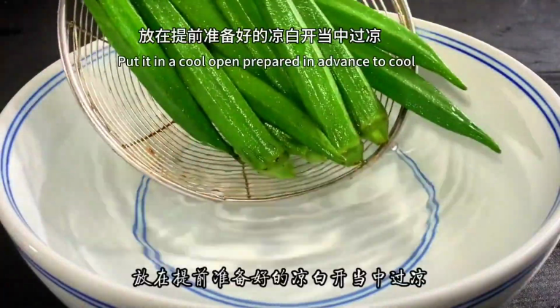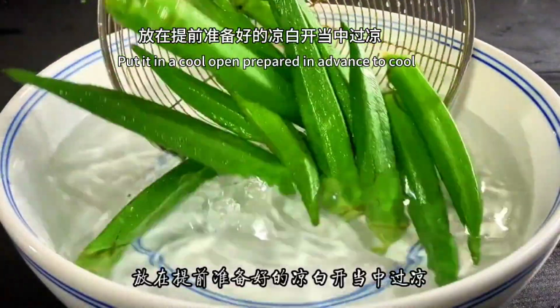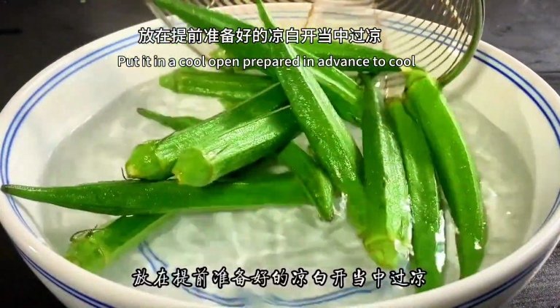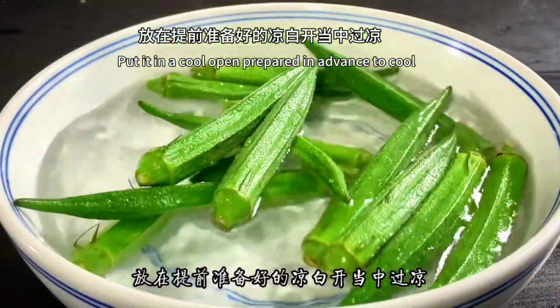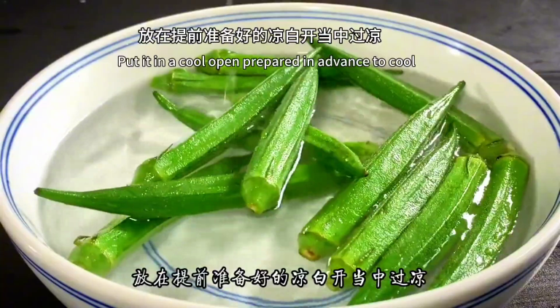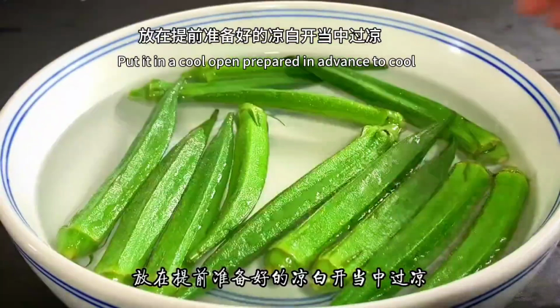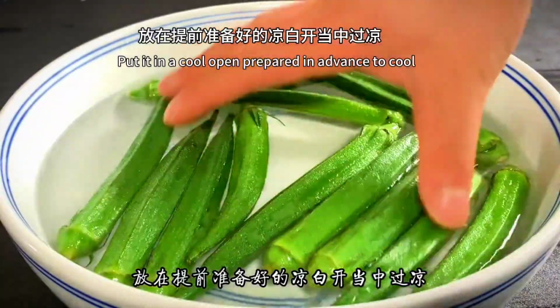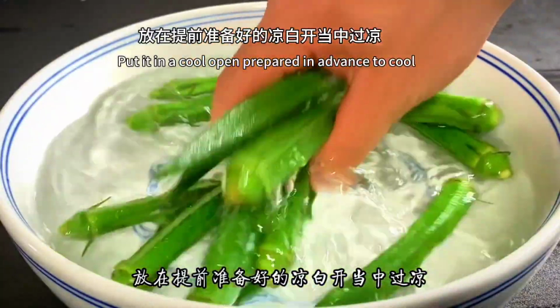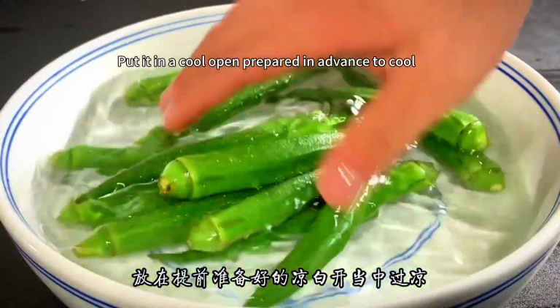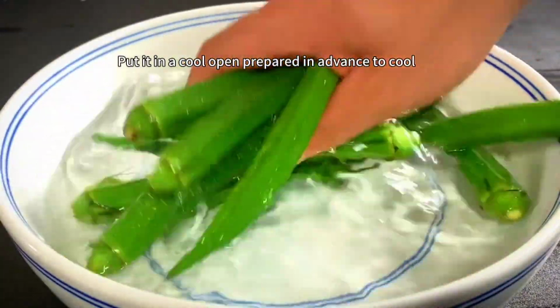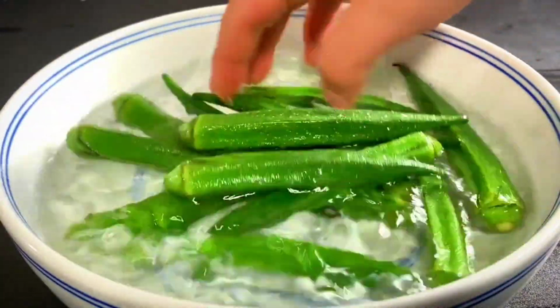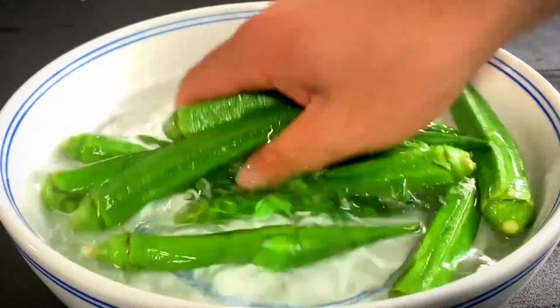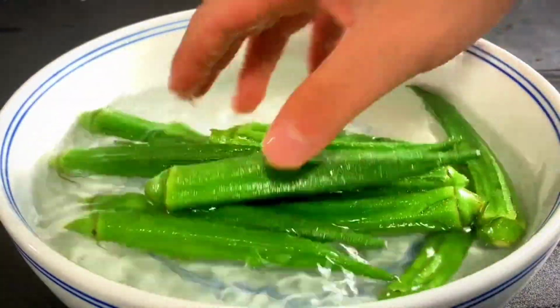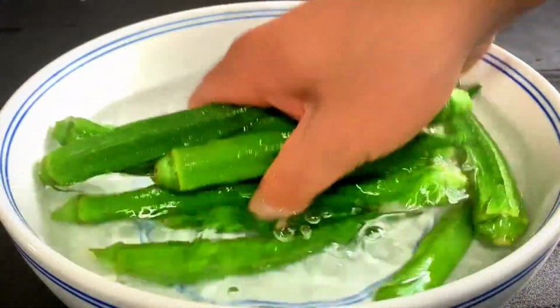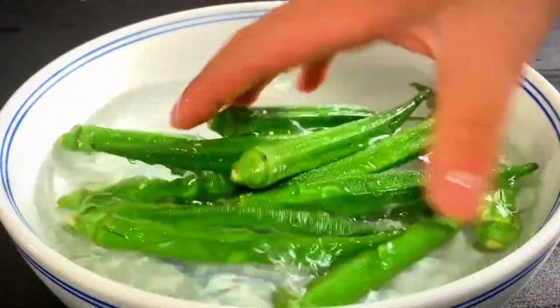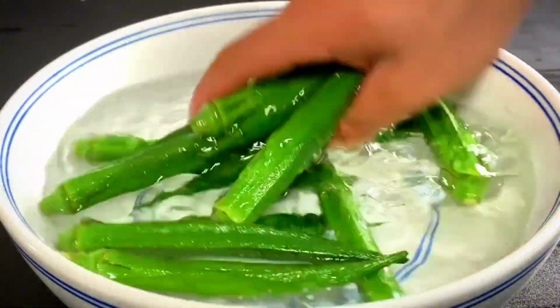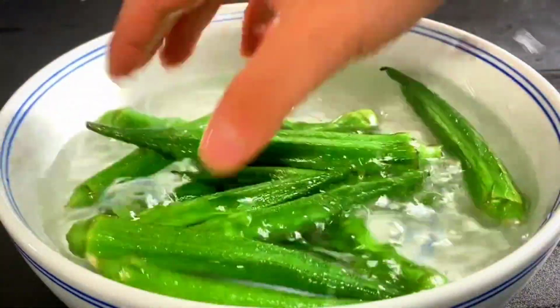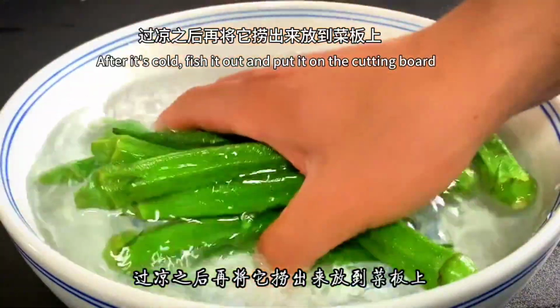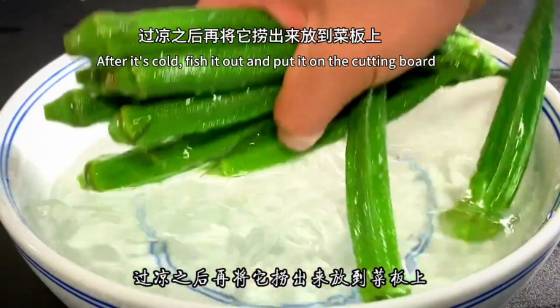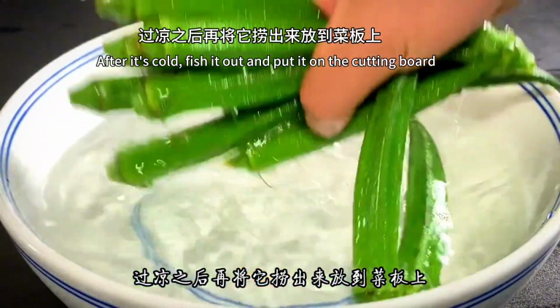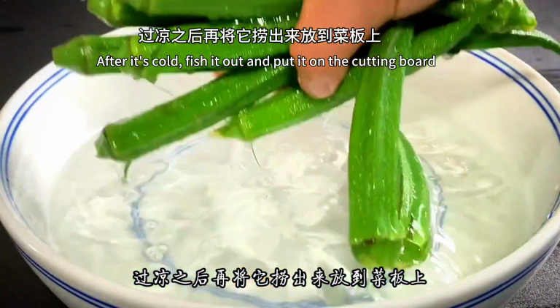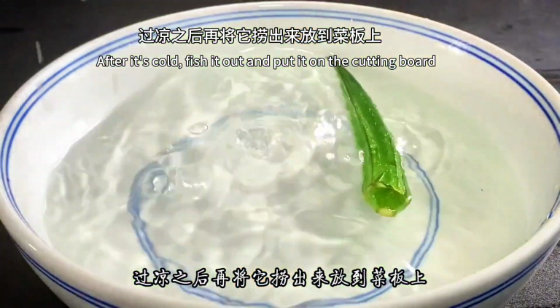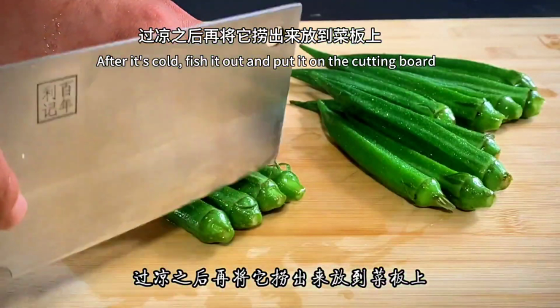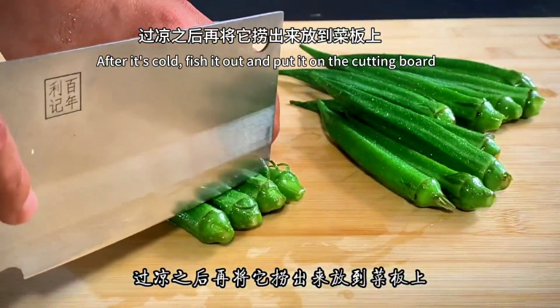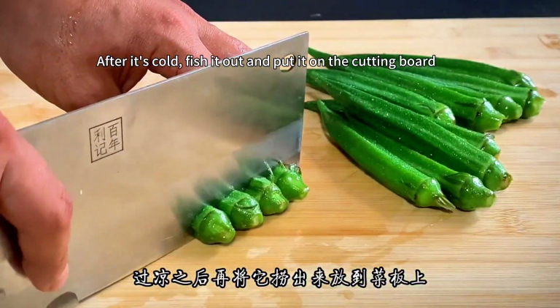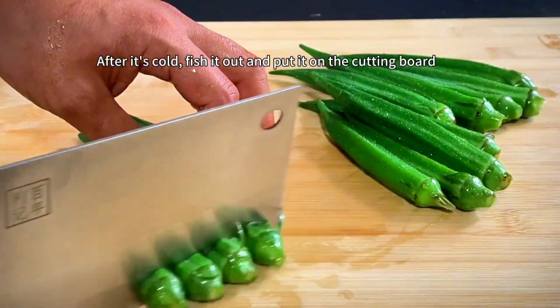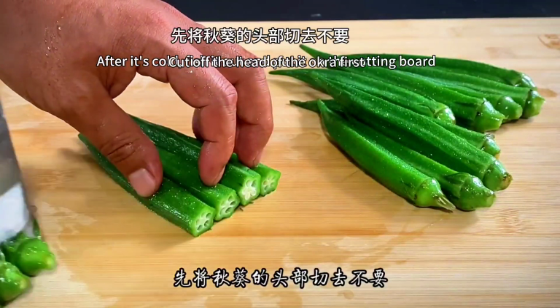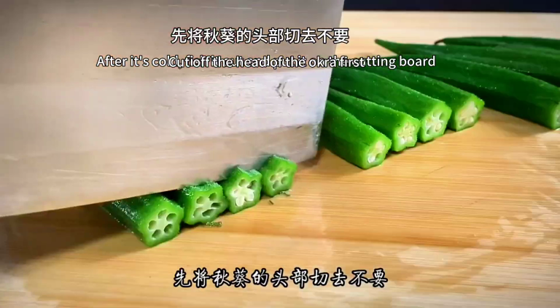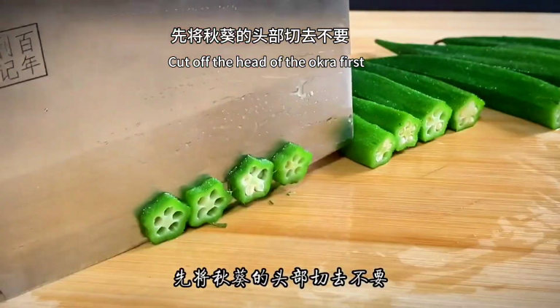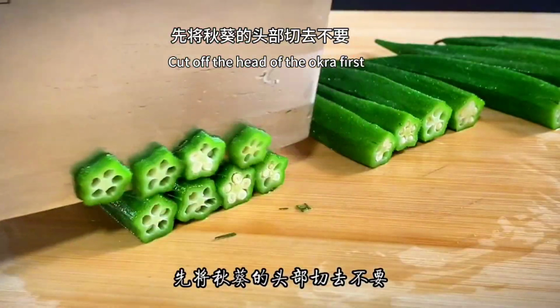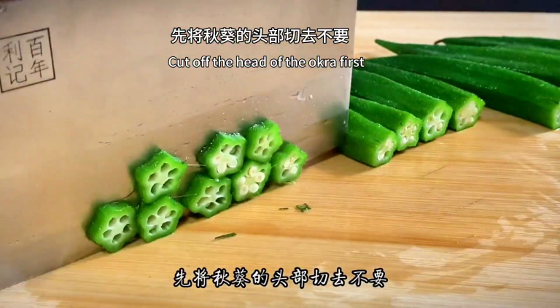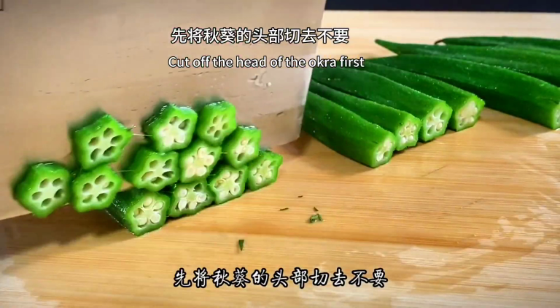Put it in a cool bowl prepared in advance to cool. After it's cold, fish it out and put it on the cutting board. Cut off the head of the okra first.